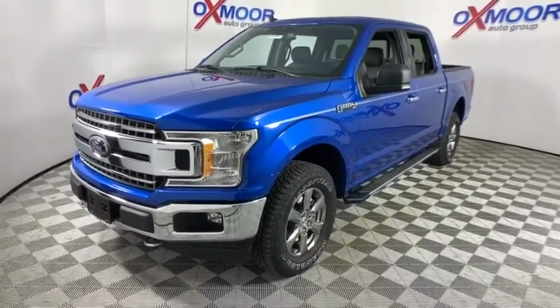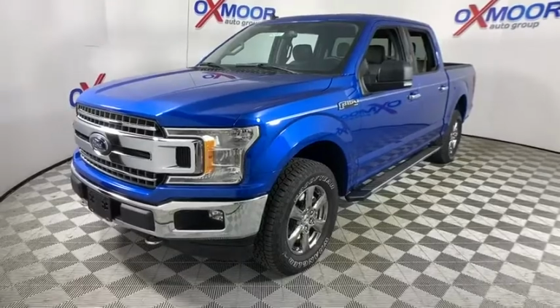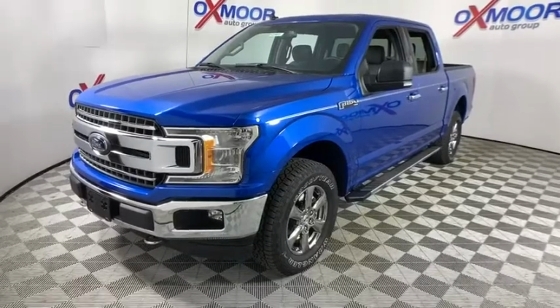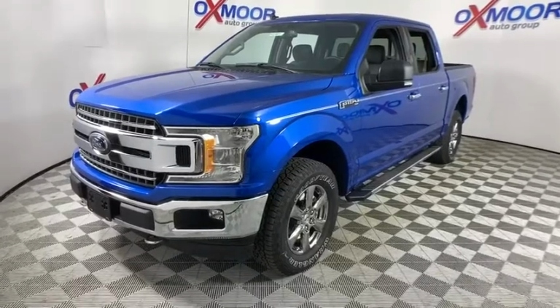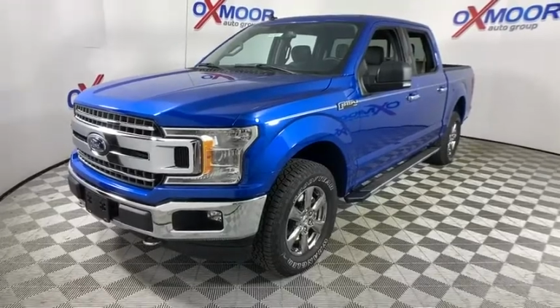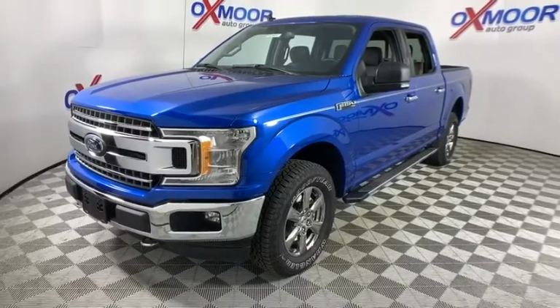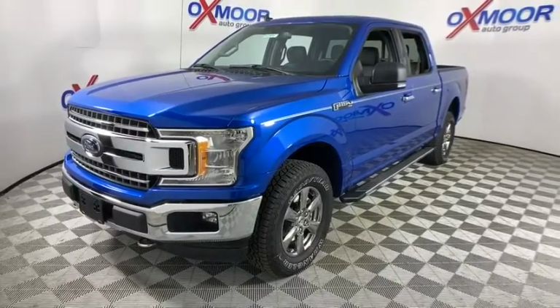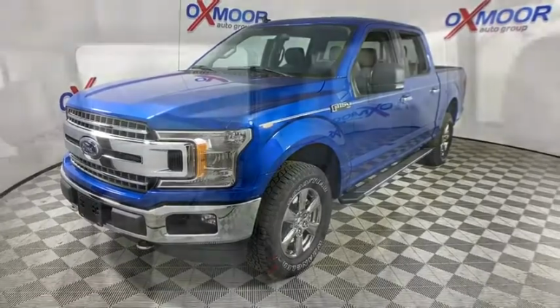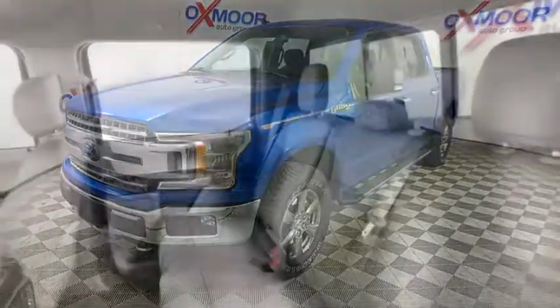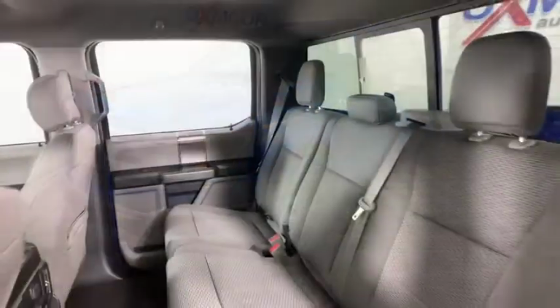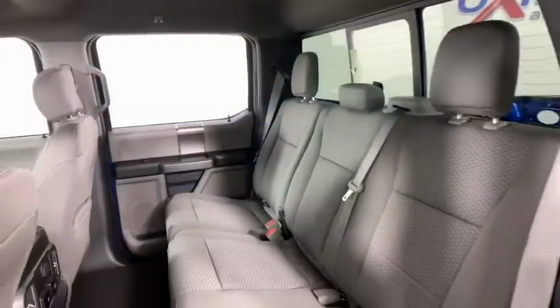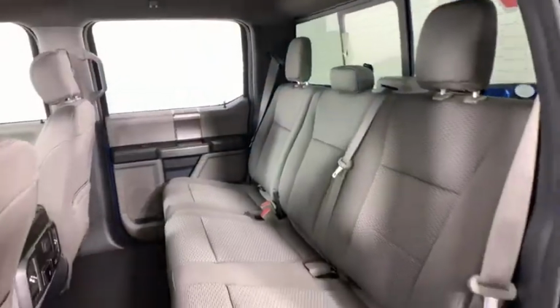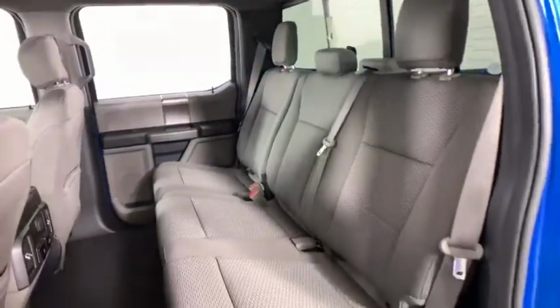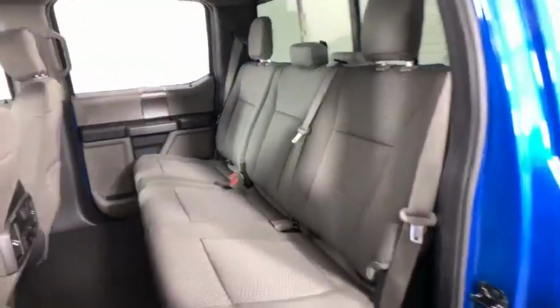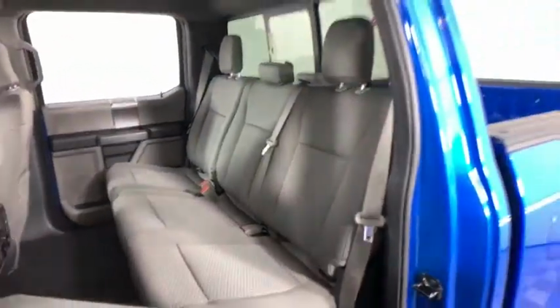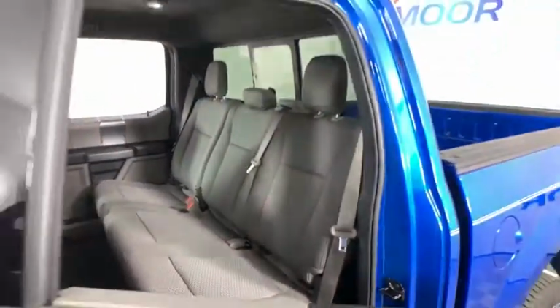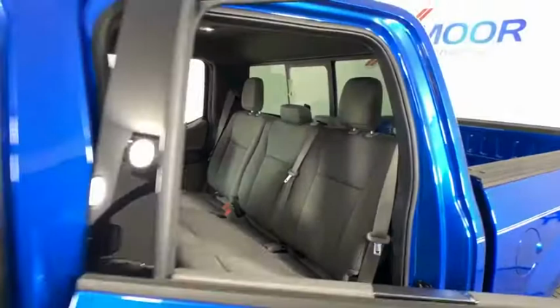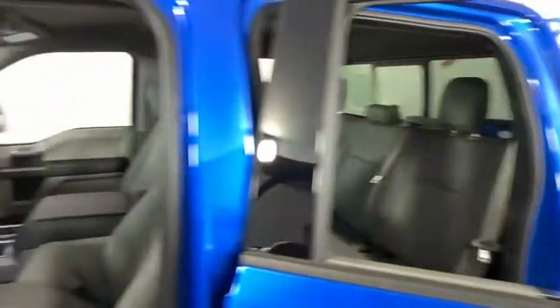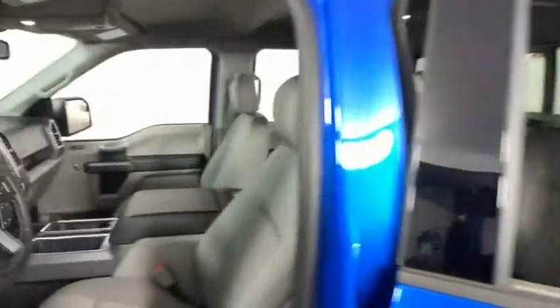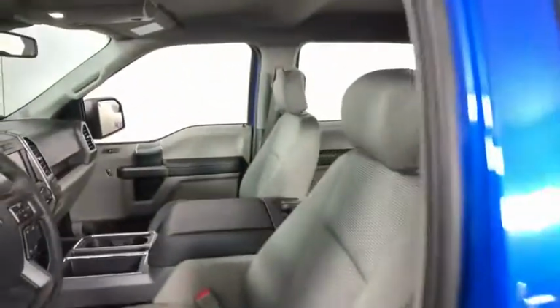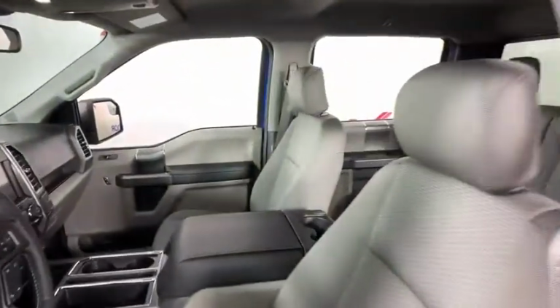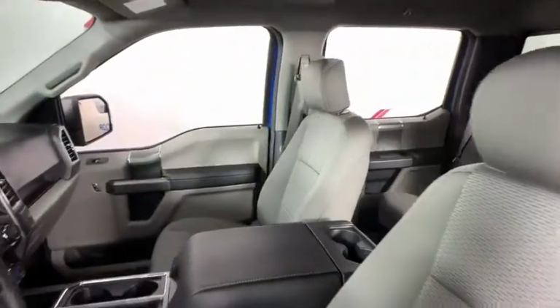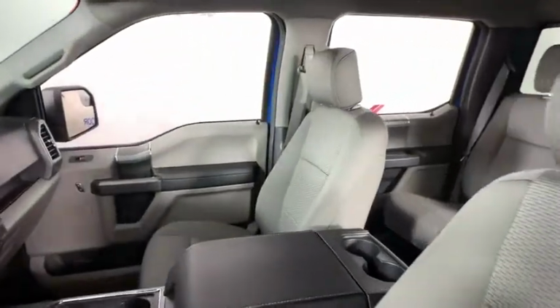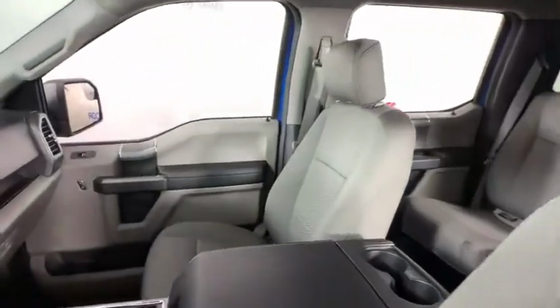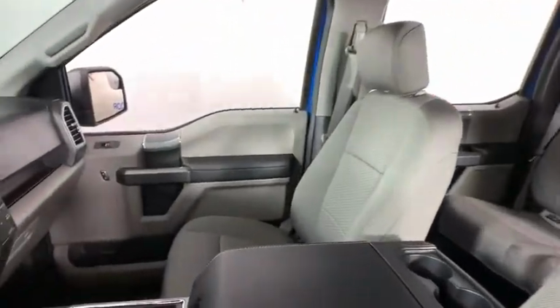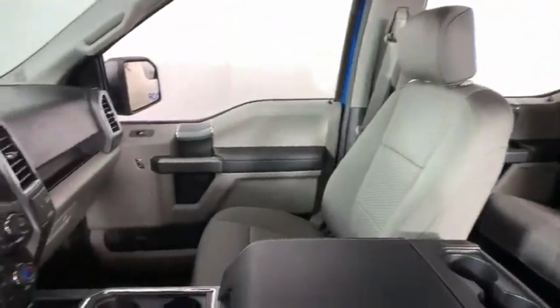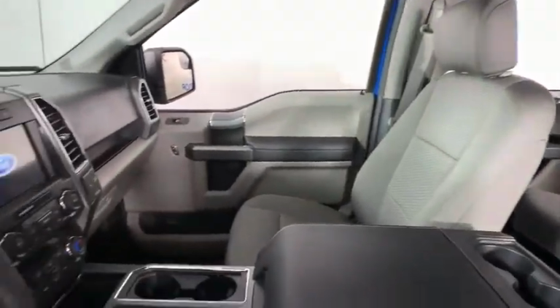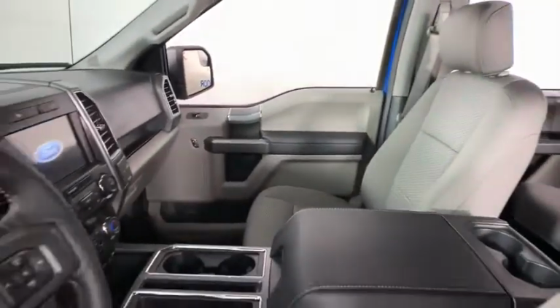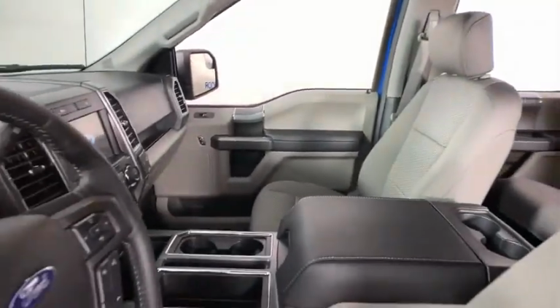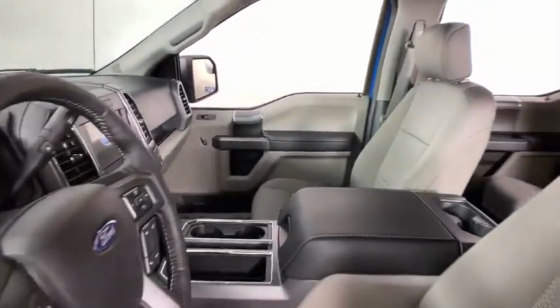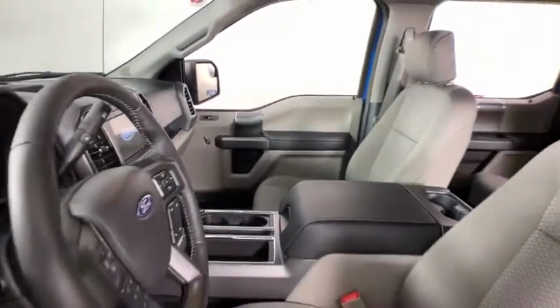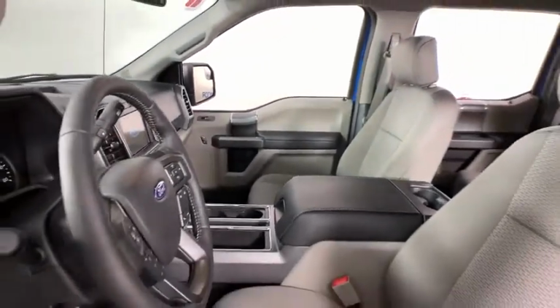Security system. Compass. Remote keyless entry. Tachometer. Panic alarm. Brake assist. Tilt steering wheel. Driver vanity mirror. Towing package. Passenger vanity mirror.